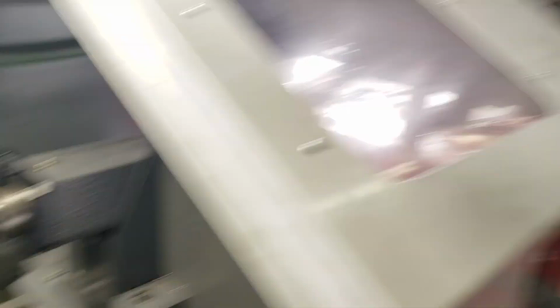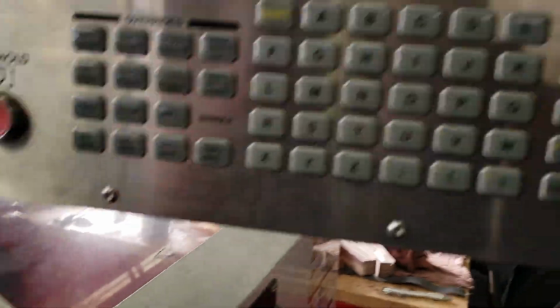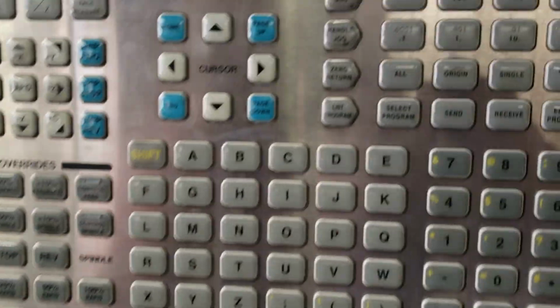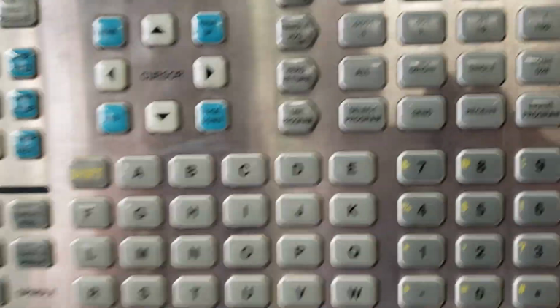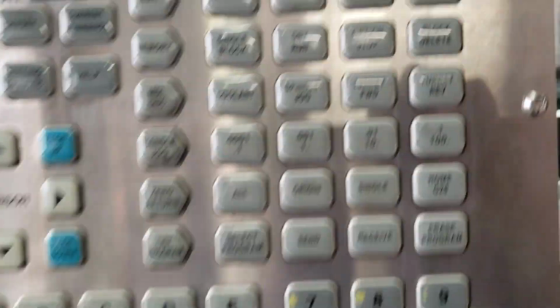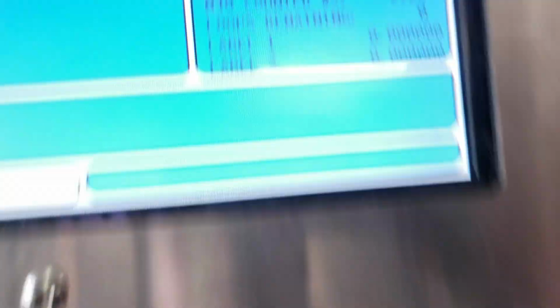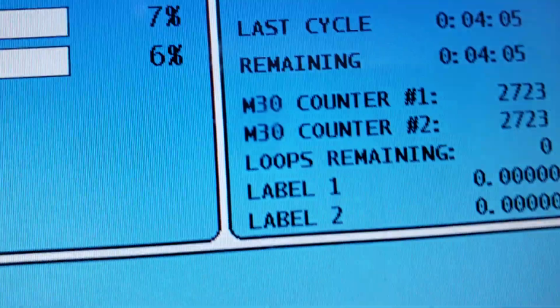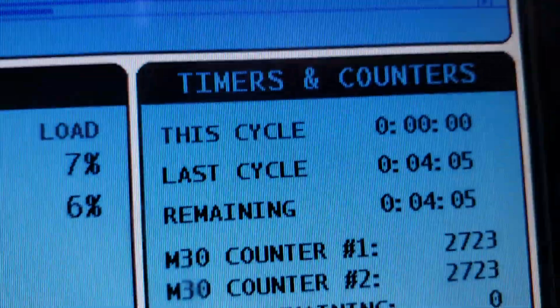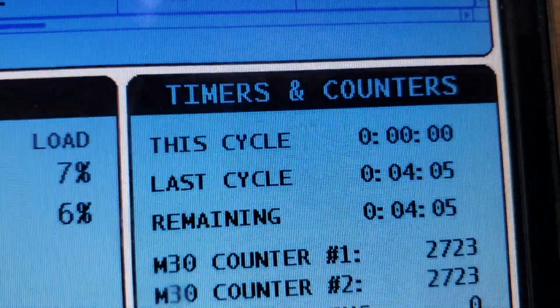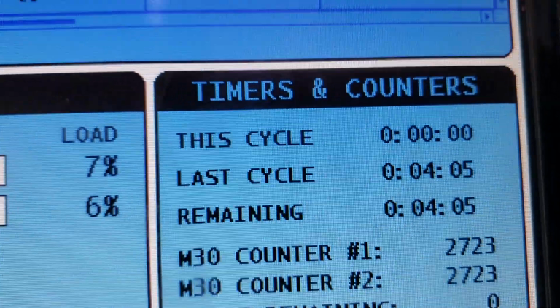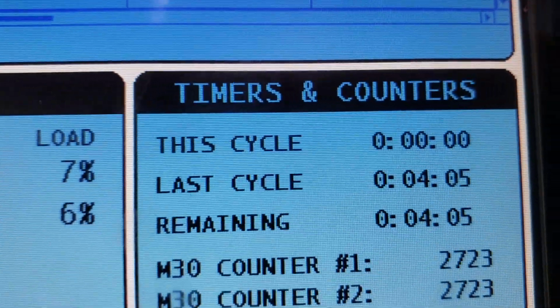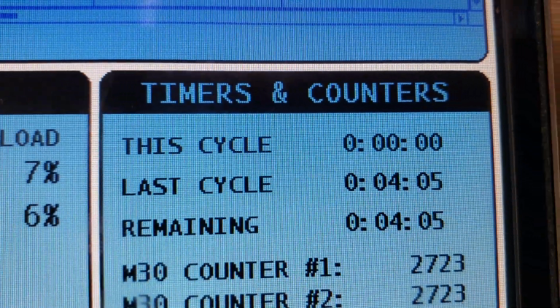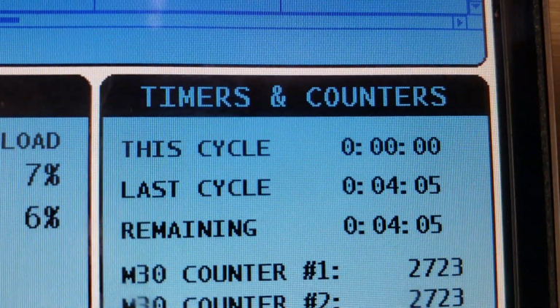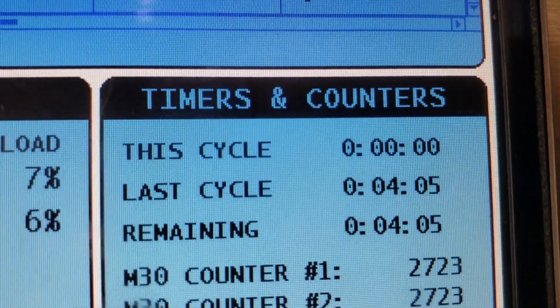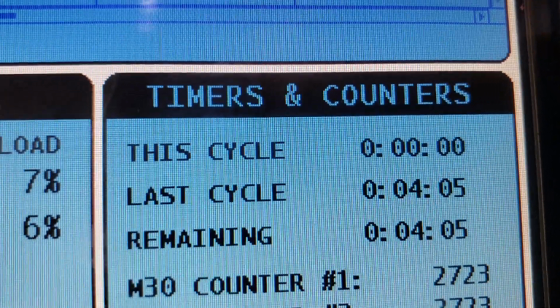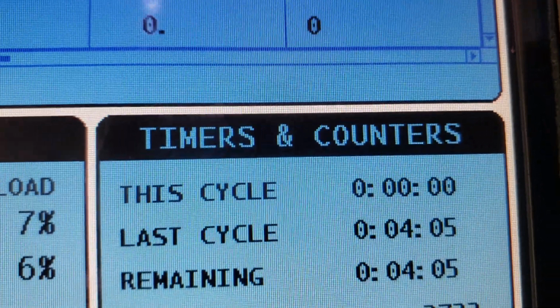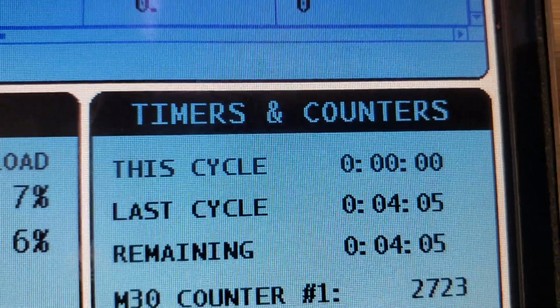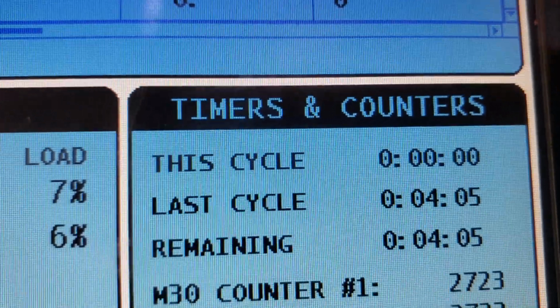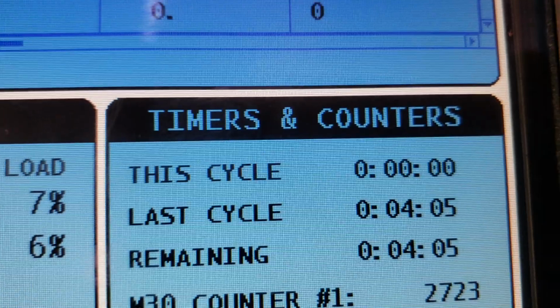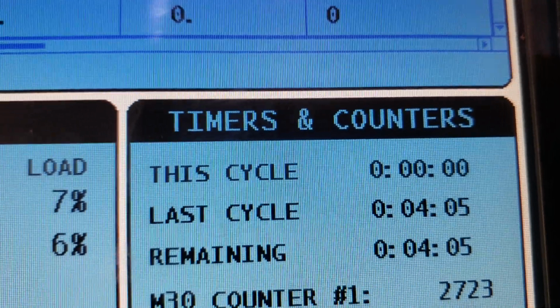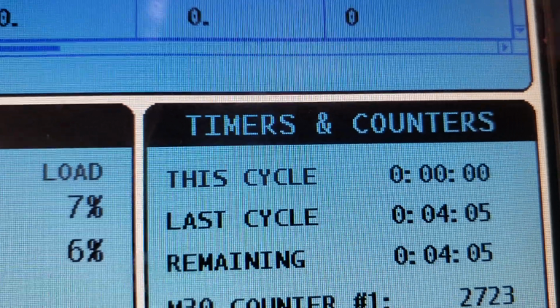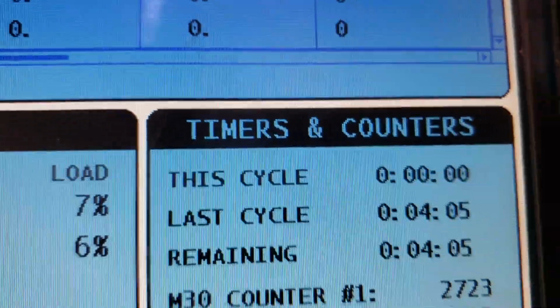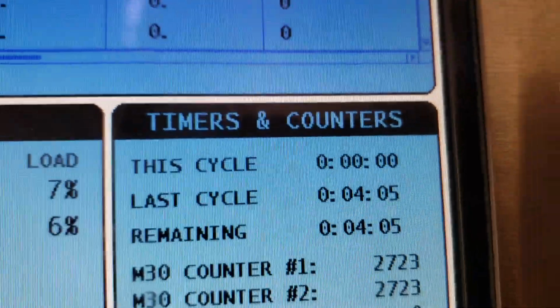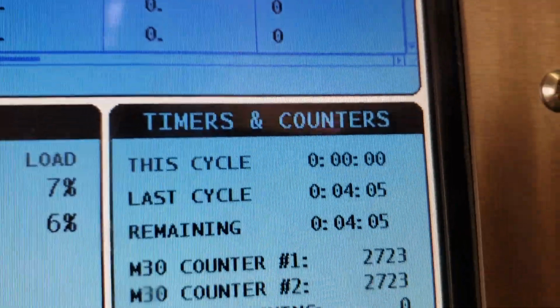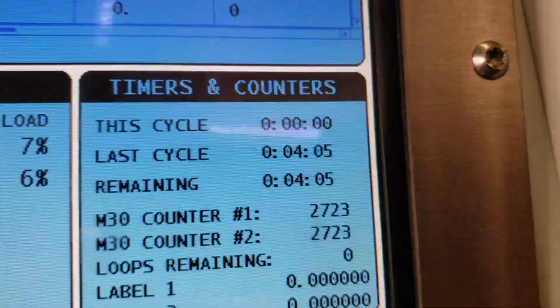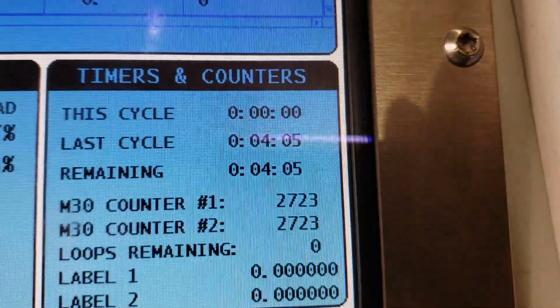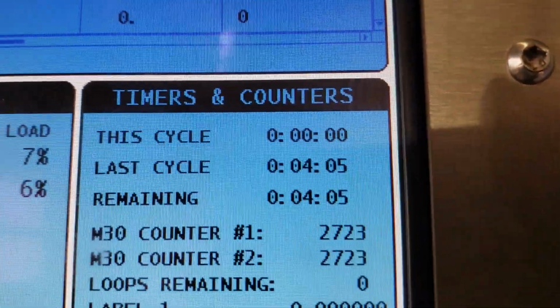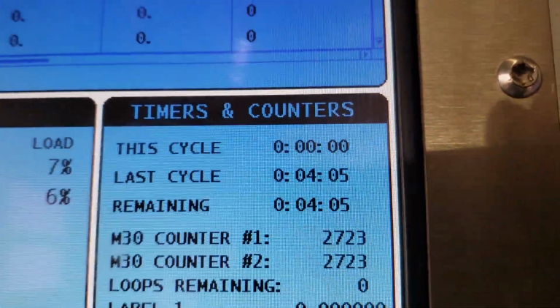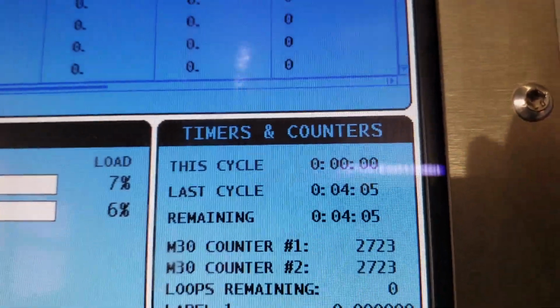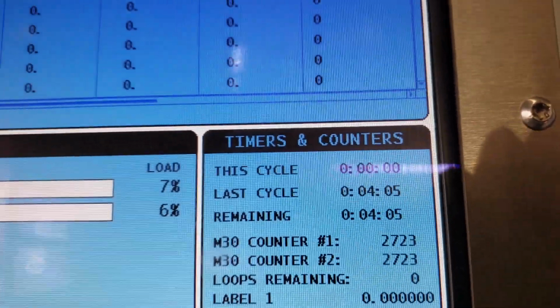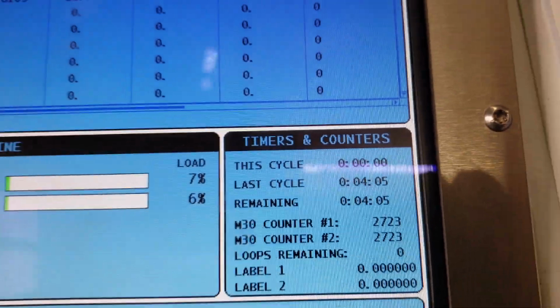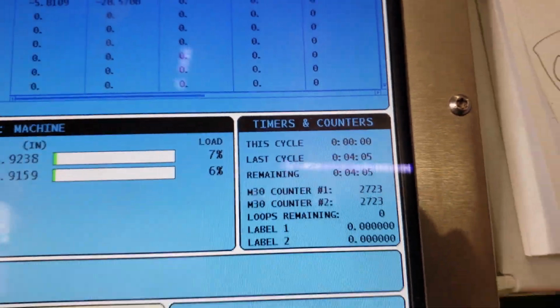Let's see what kind of cycle time we got that time. Fast cycle — 4 minutes and 5 seconds. So the two speedups I did took a minute off the cycle time.